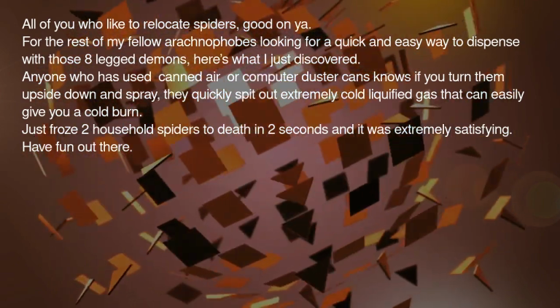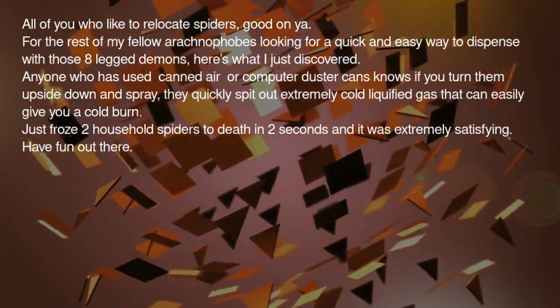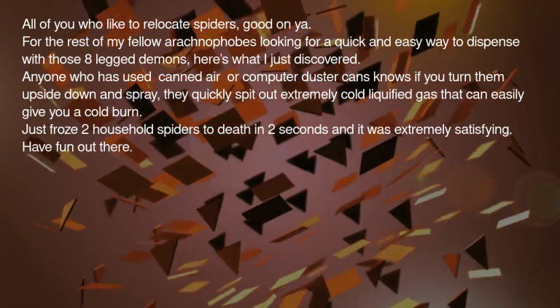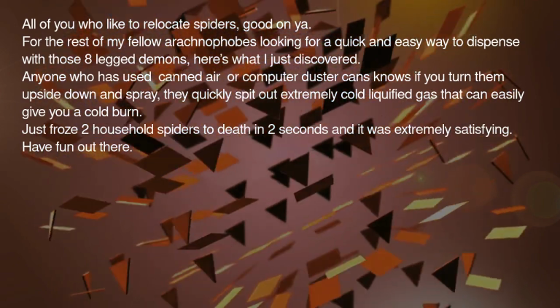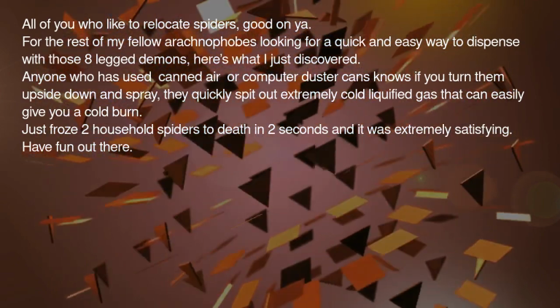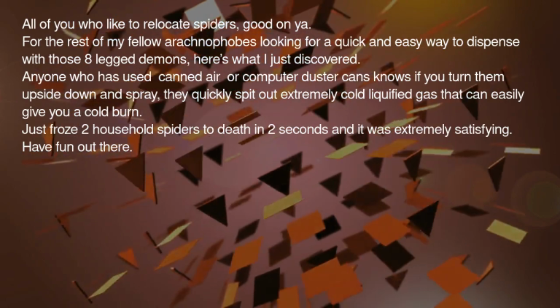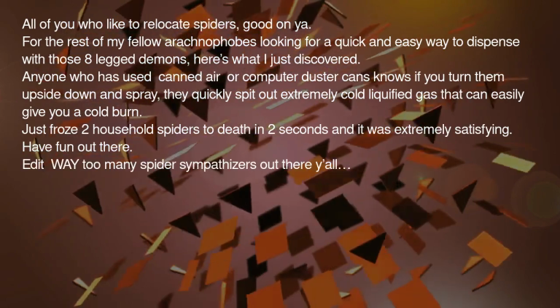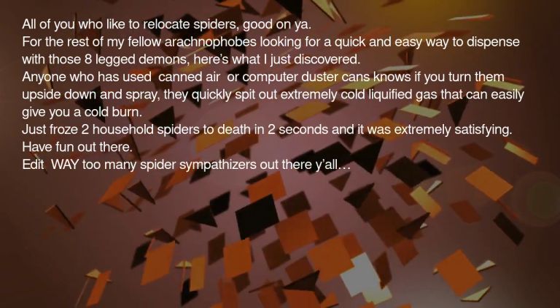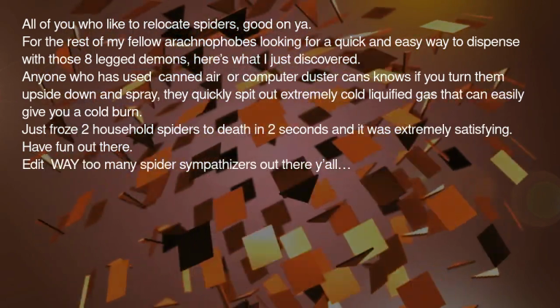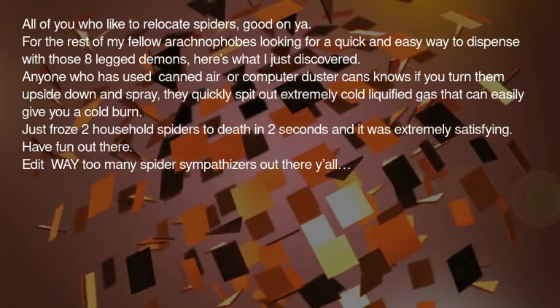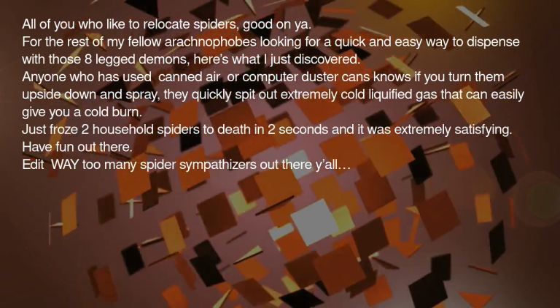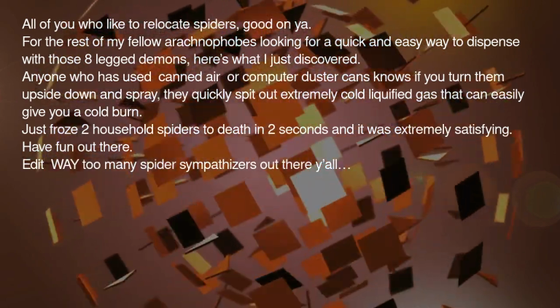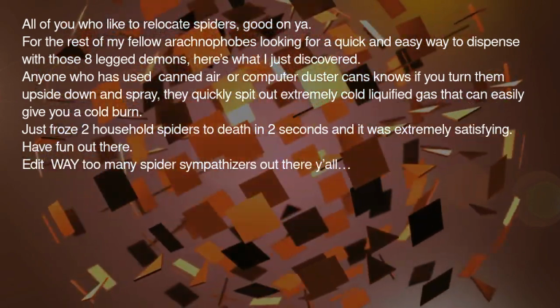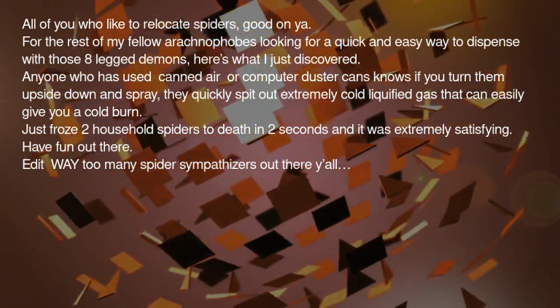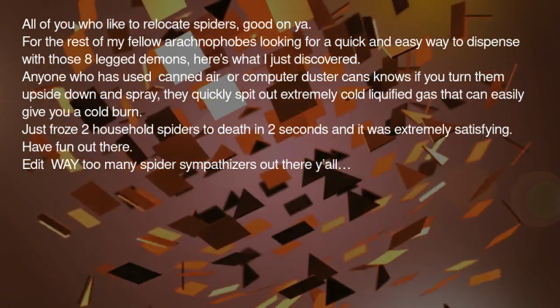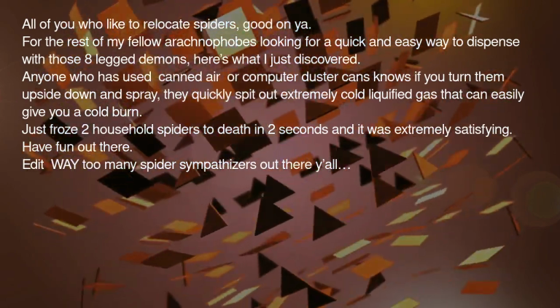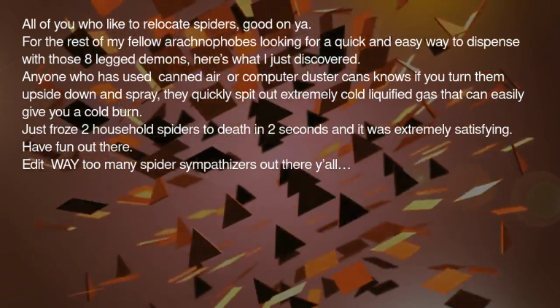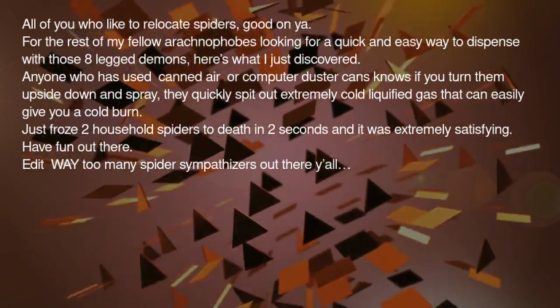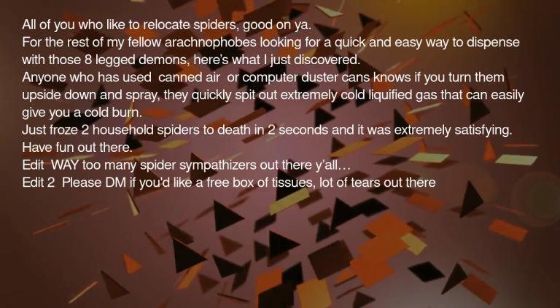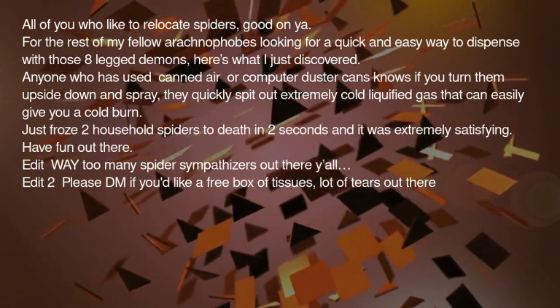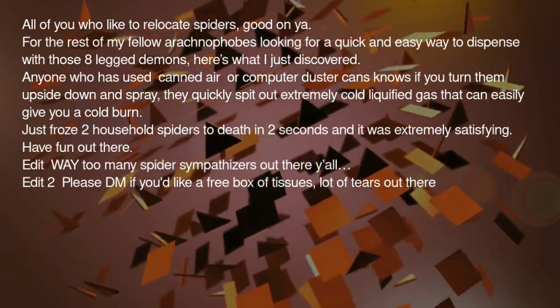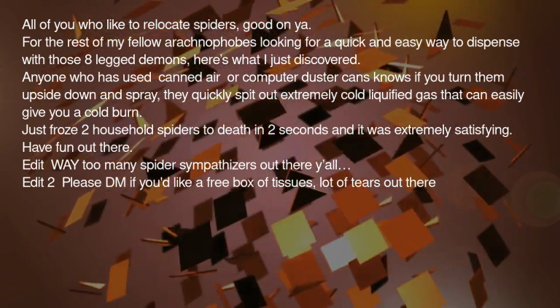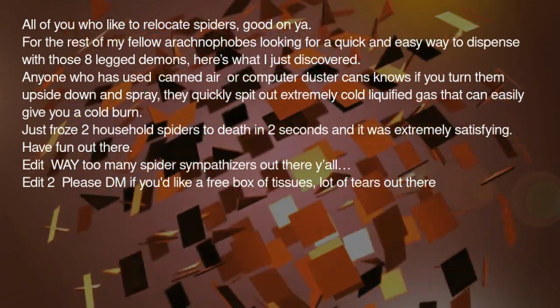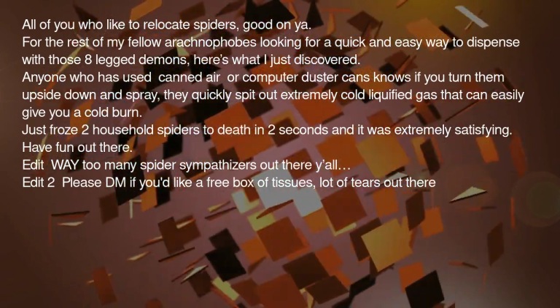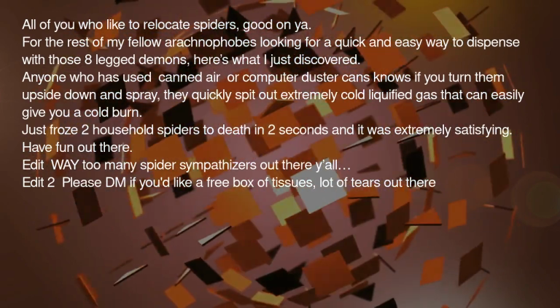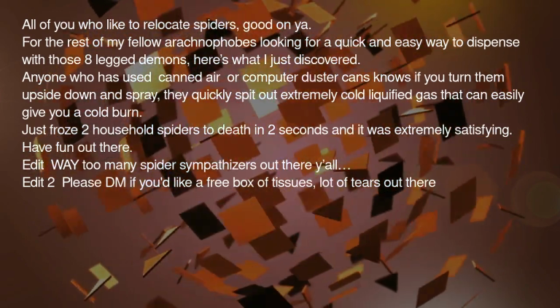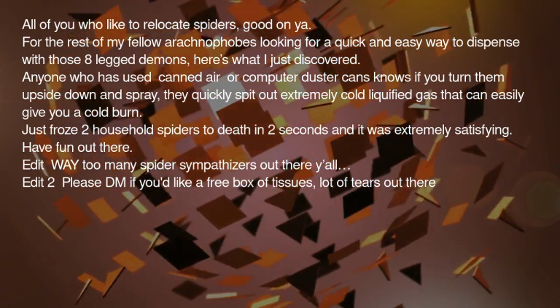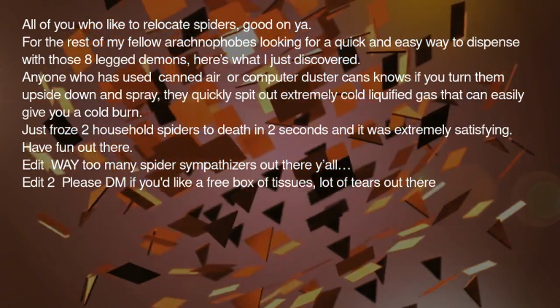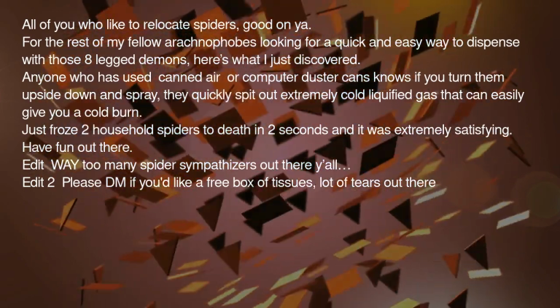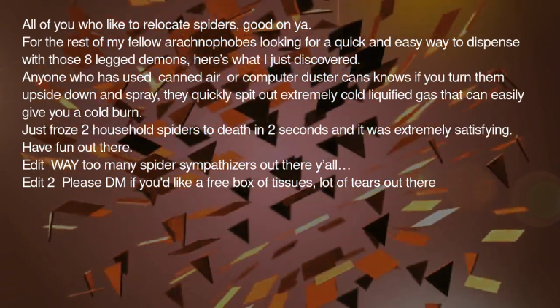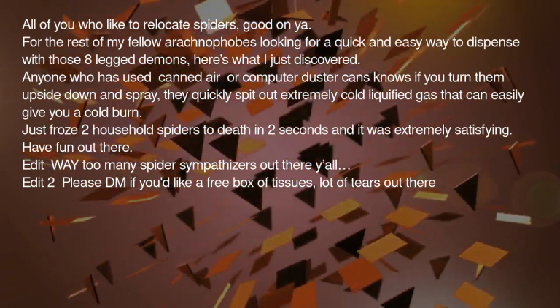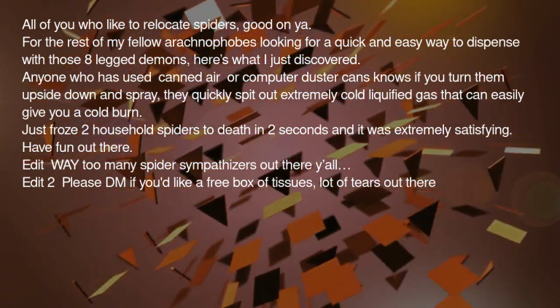Have fun out there. Edit: way too many spider sympathizers out there y'all. Edit 2: please DM if you'd like a free box of tissues — lot of tears out there.